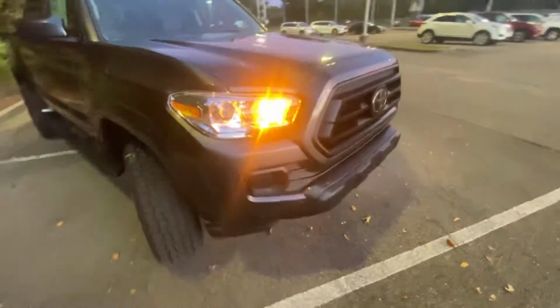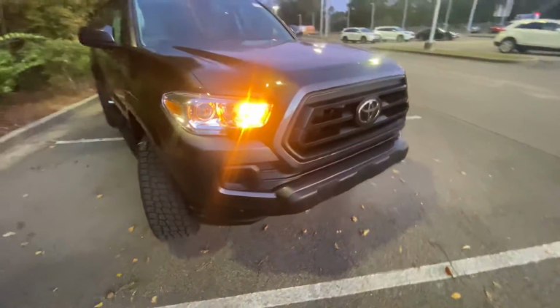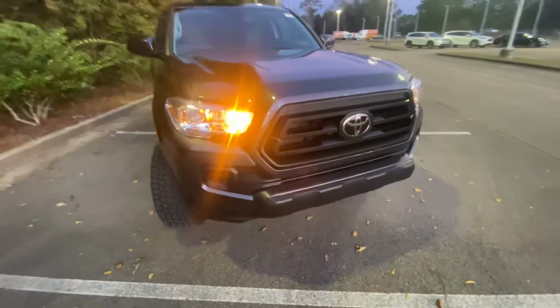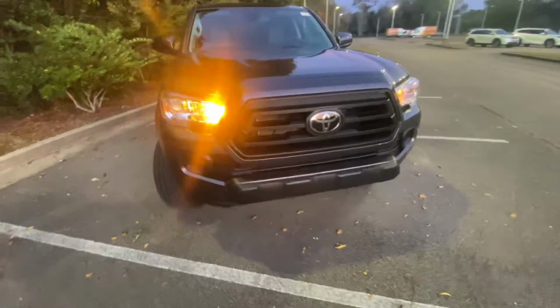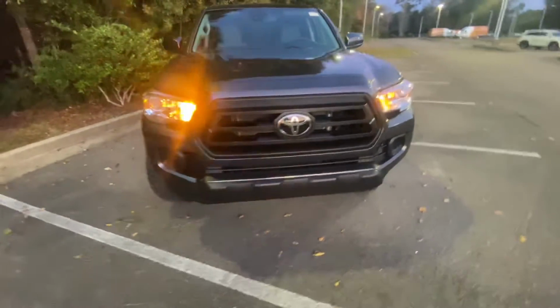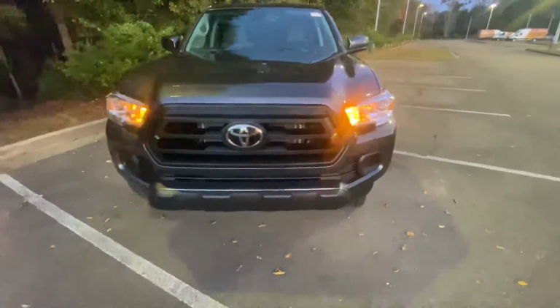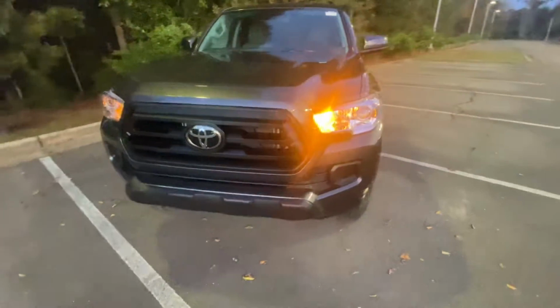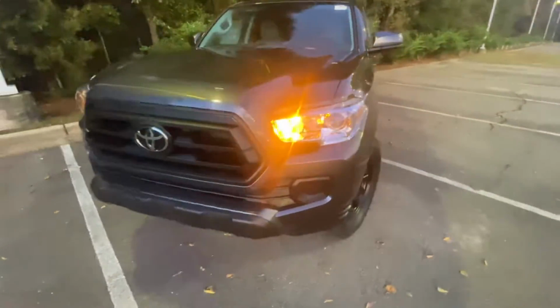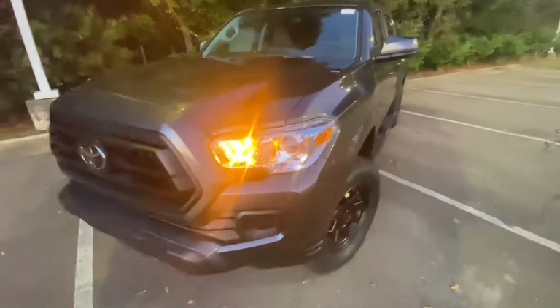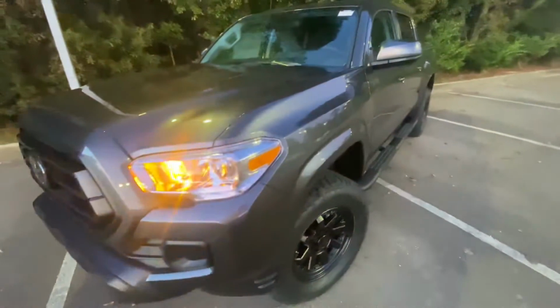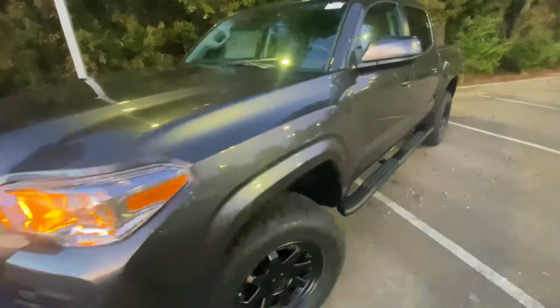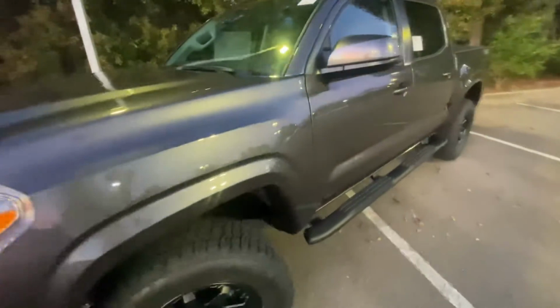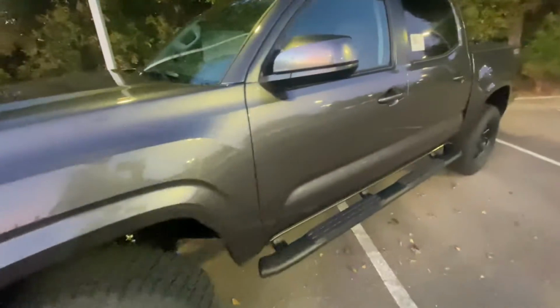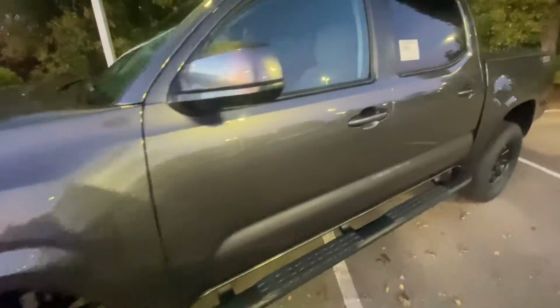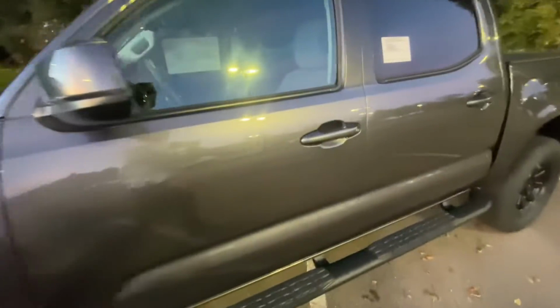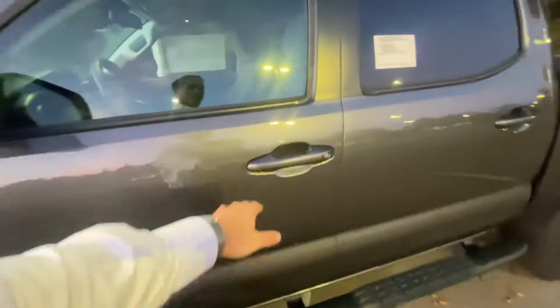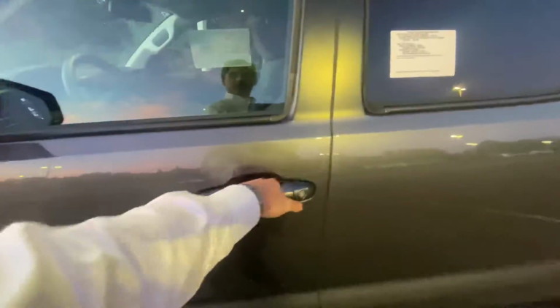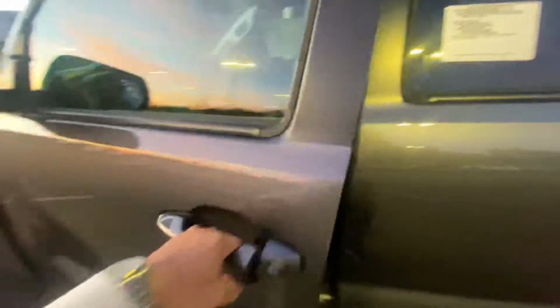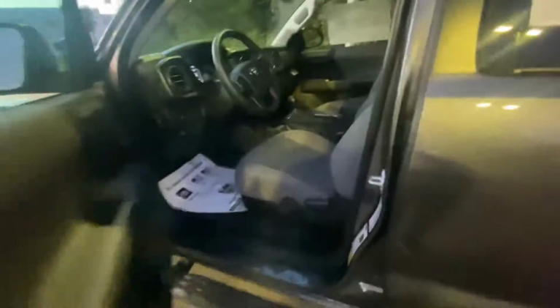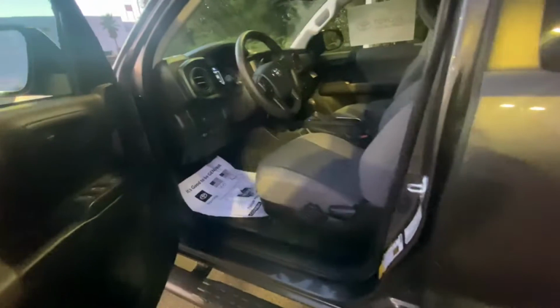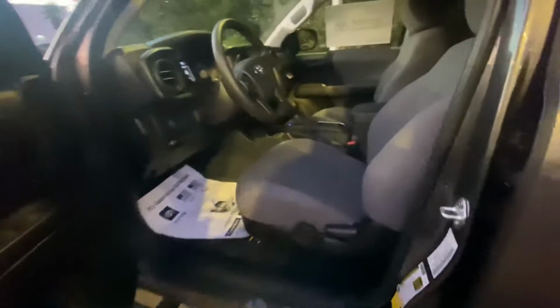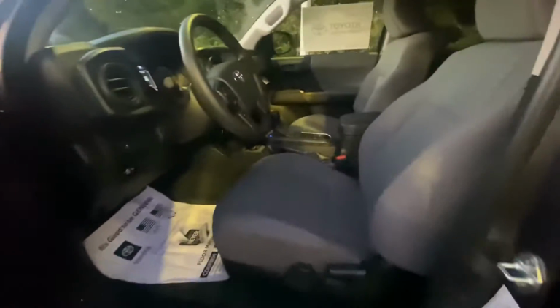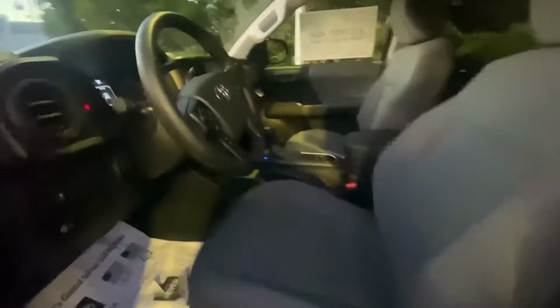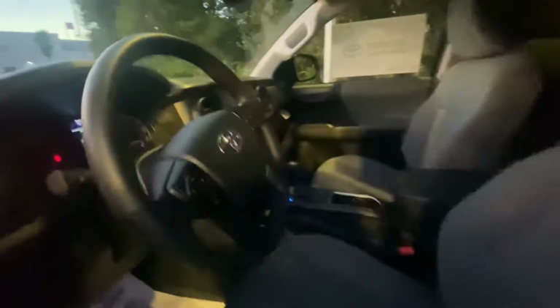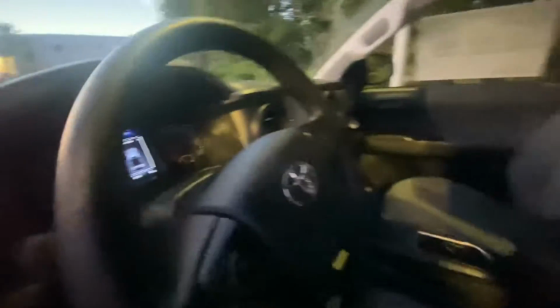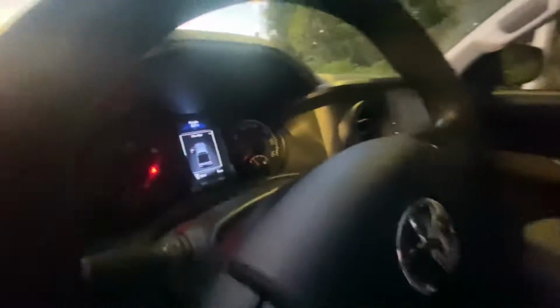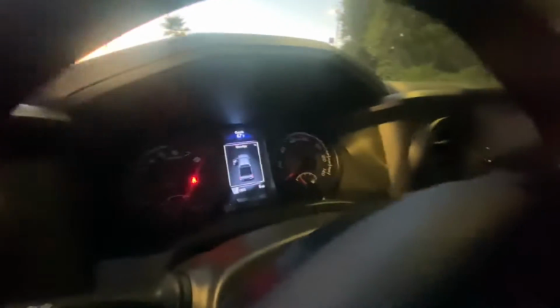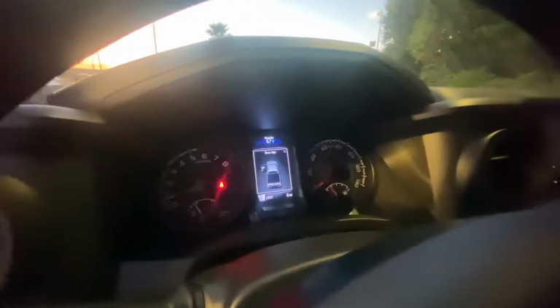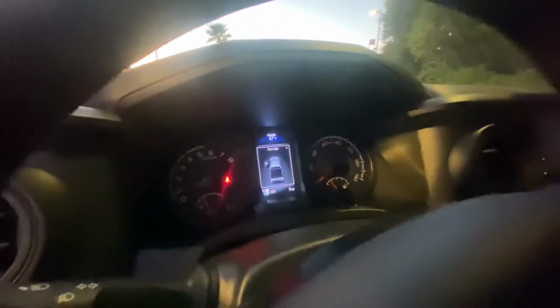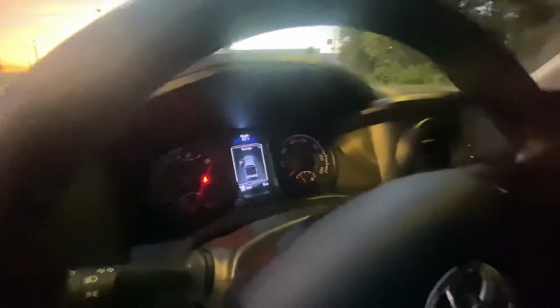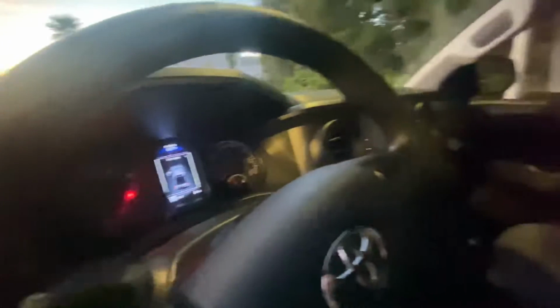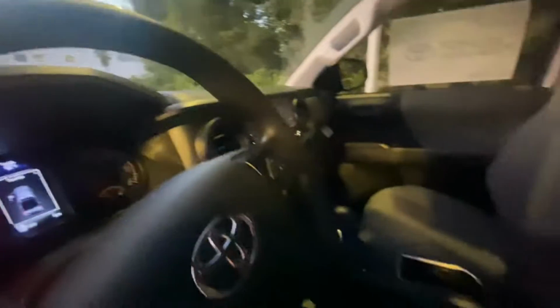Look at that. And it's a four-cylinder, so it'll be better on gas. Six miles on the truck — brand new 2023 Tacoma.